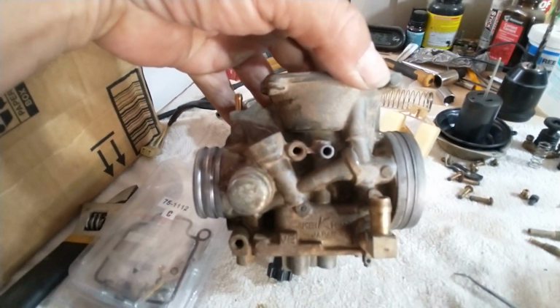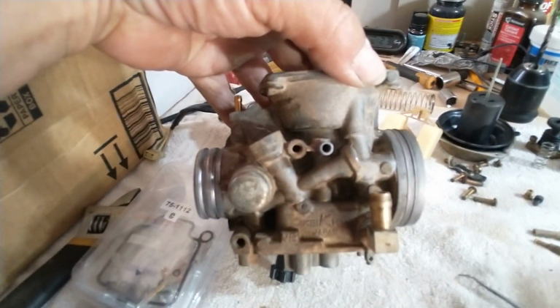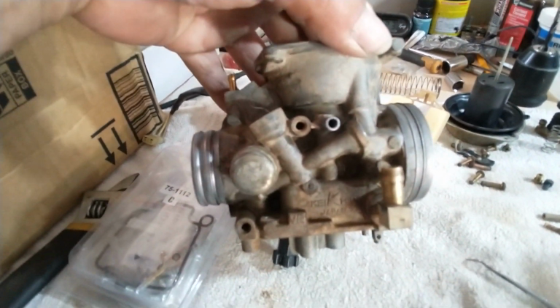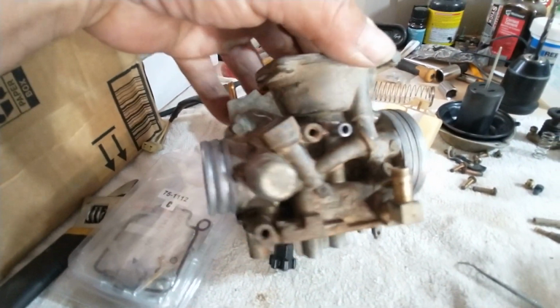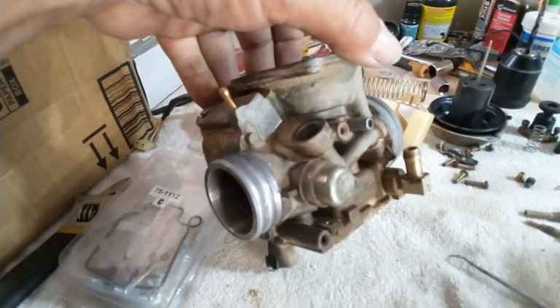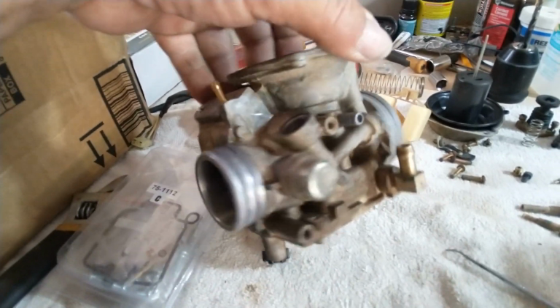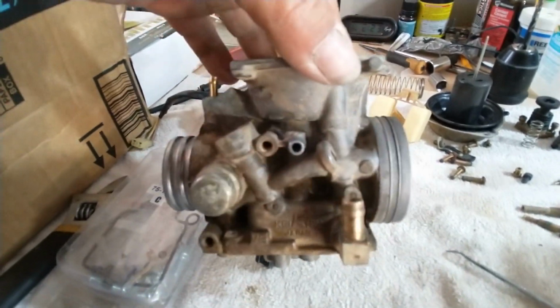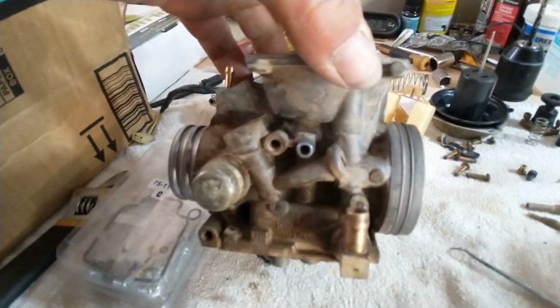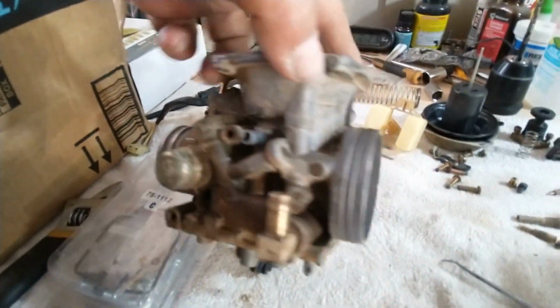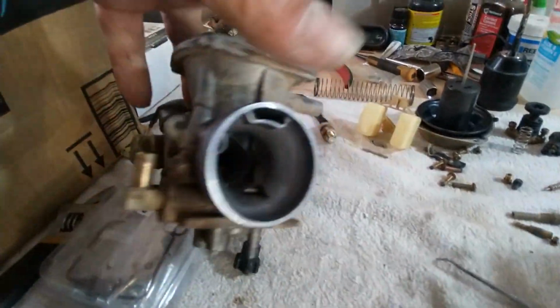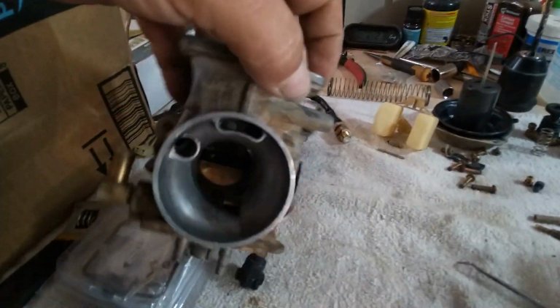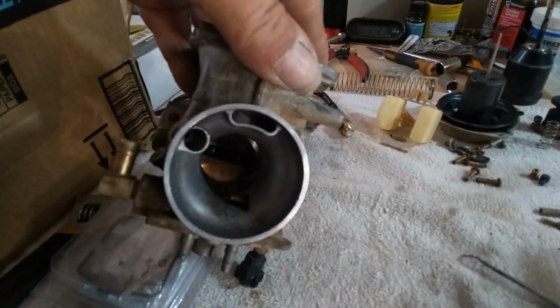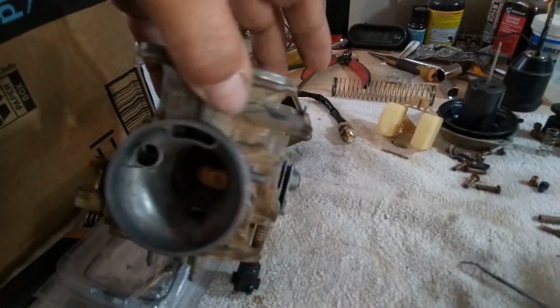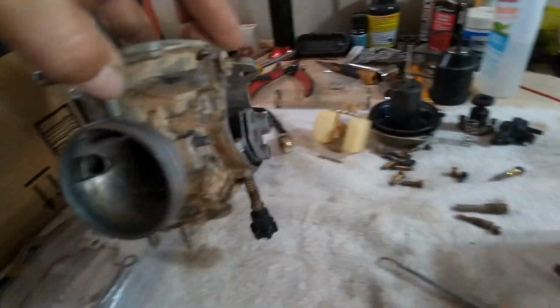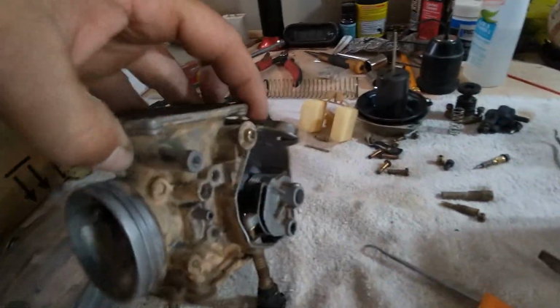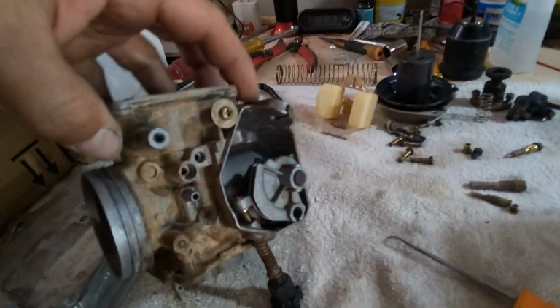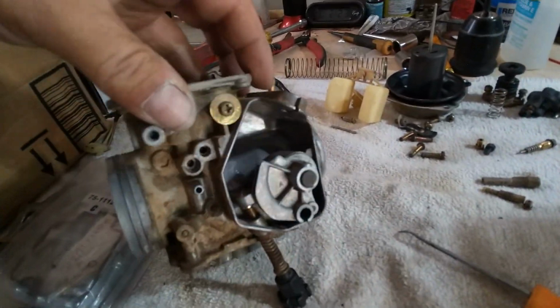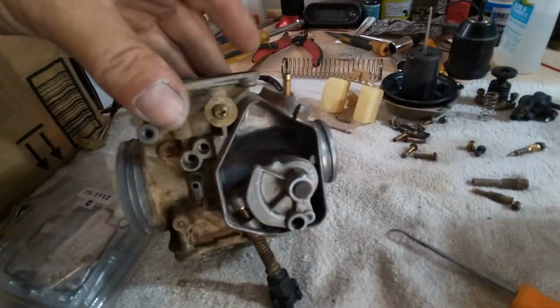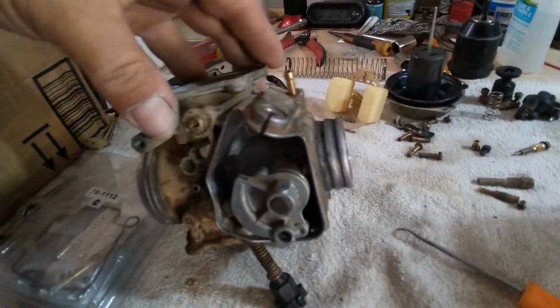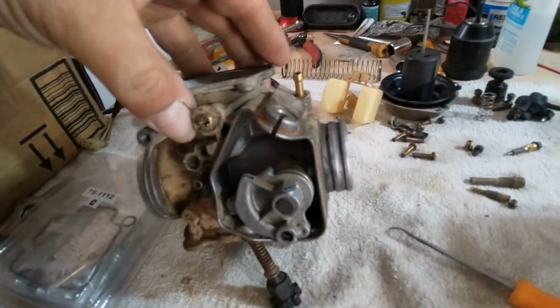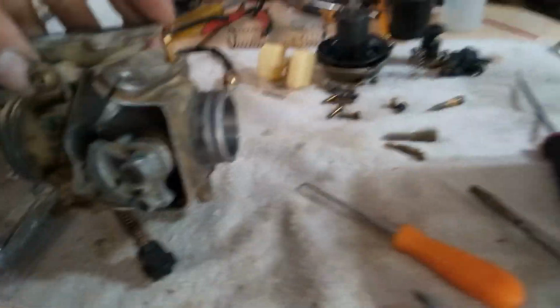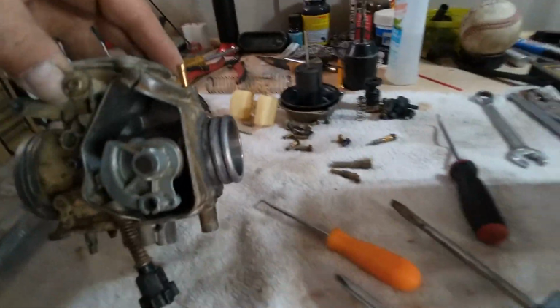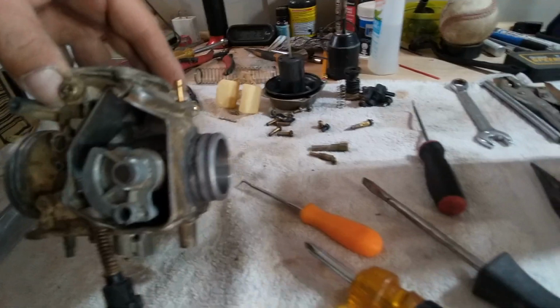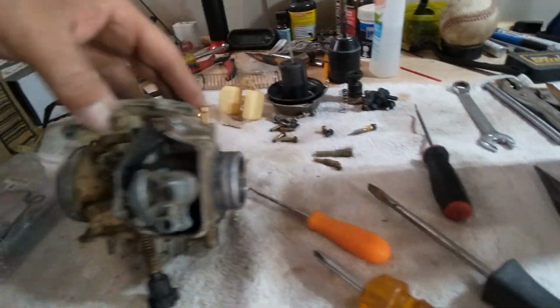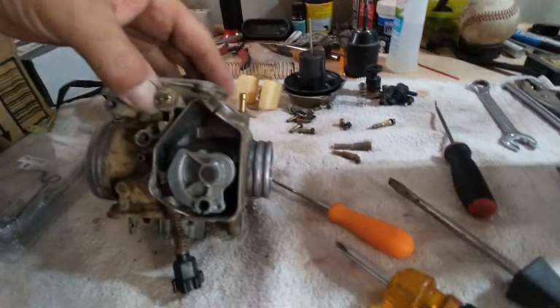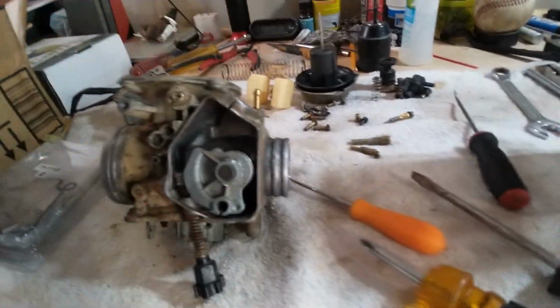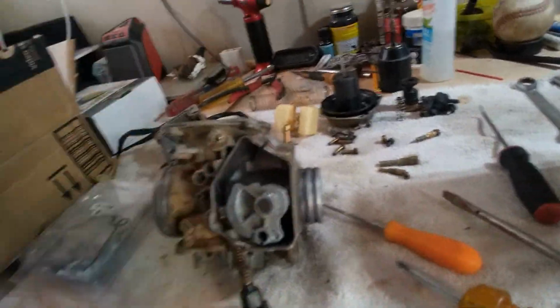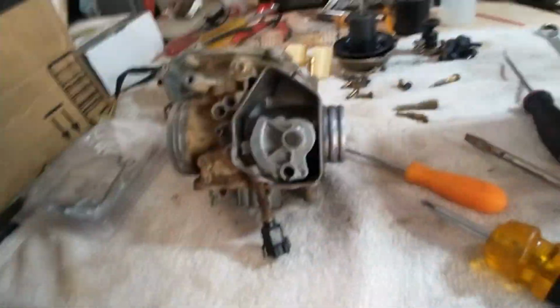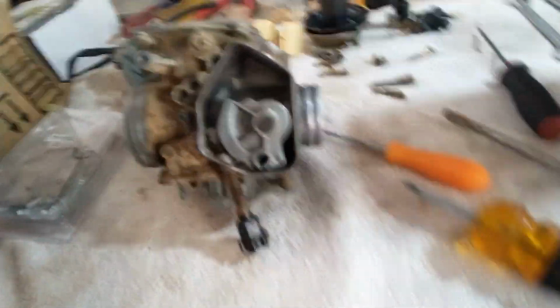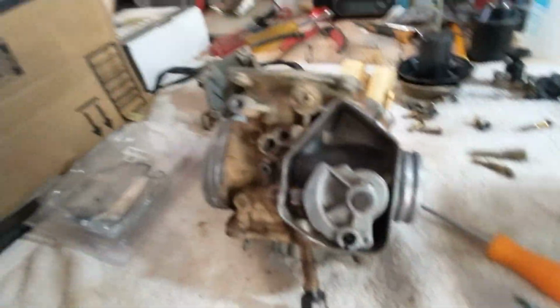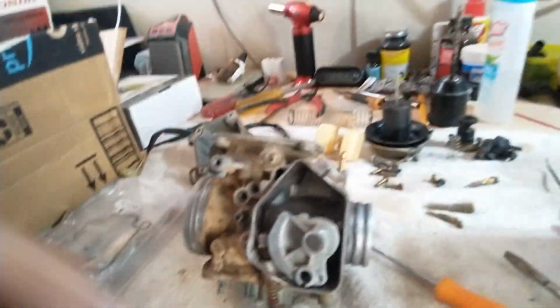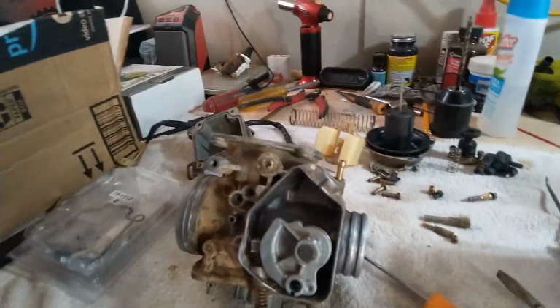Kian. Made in Japan. Not a bad carburetor. Not at all. Until it looks like this.